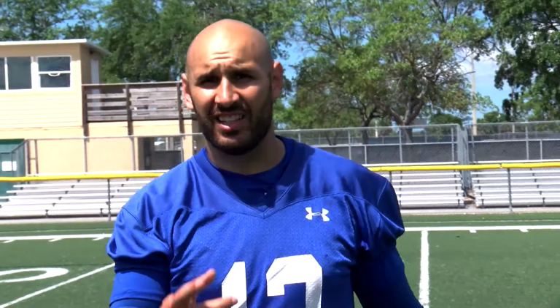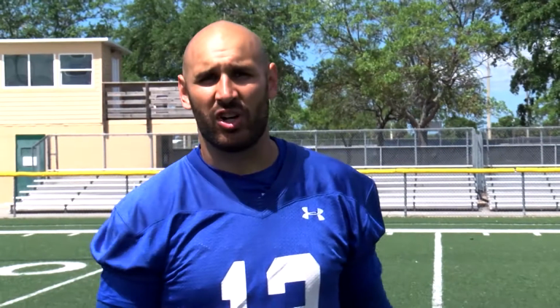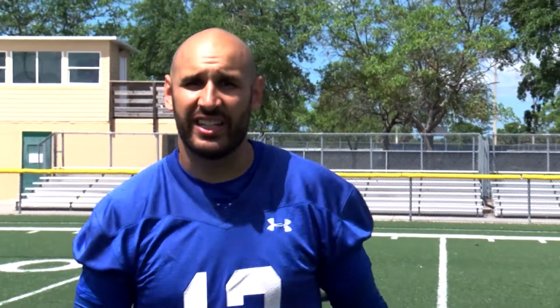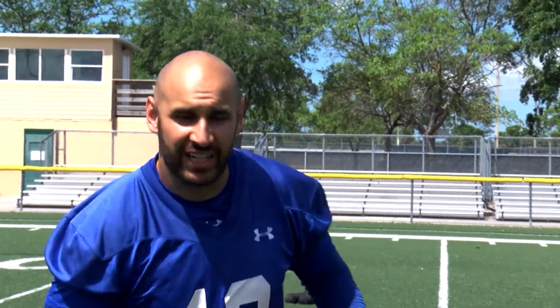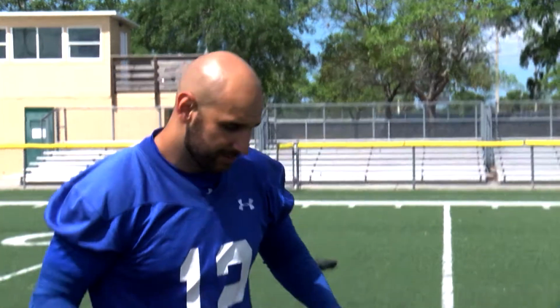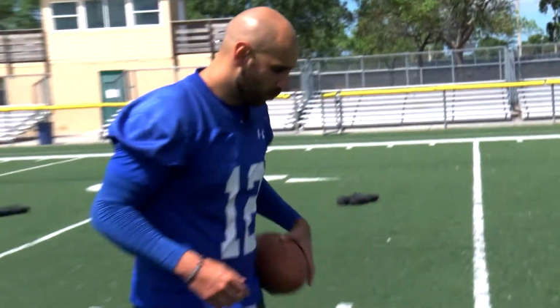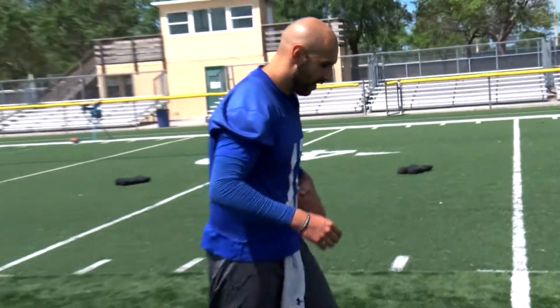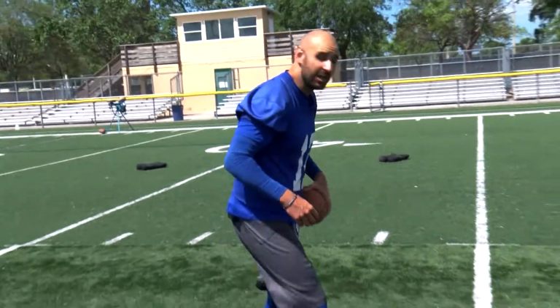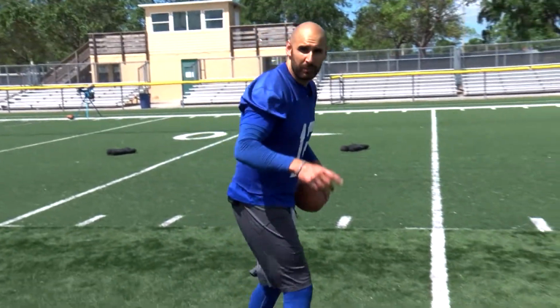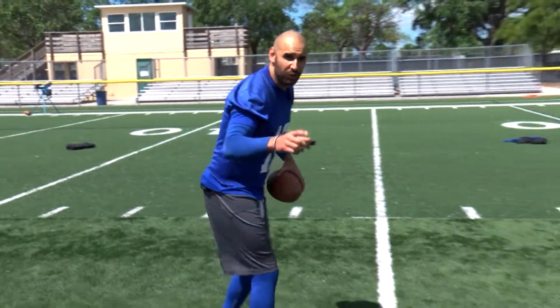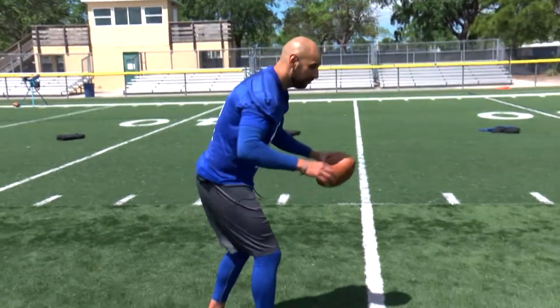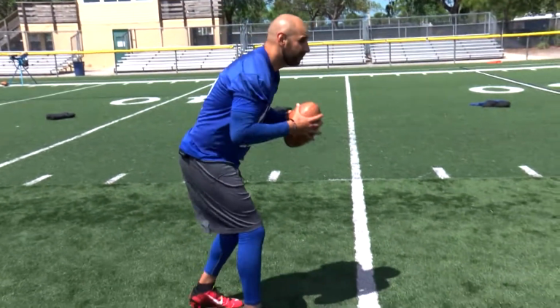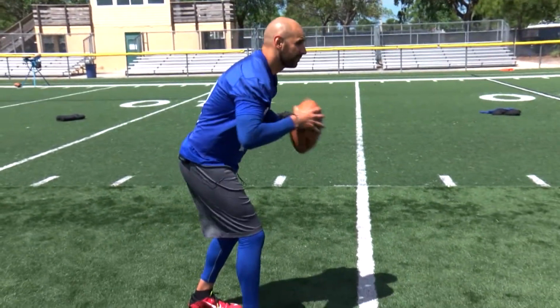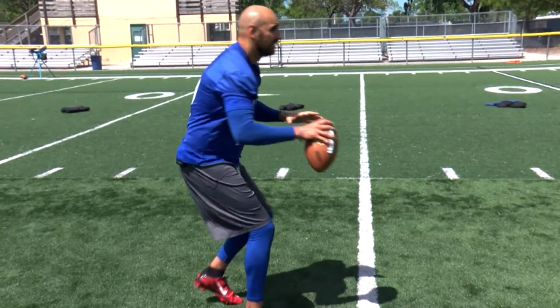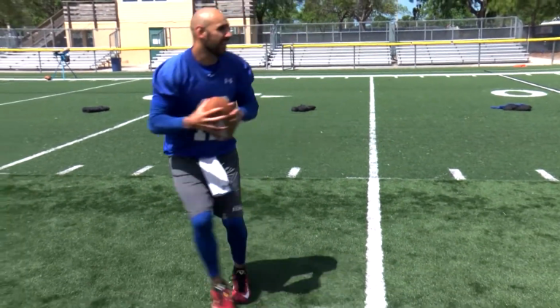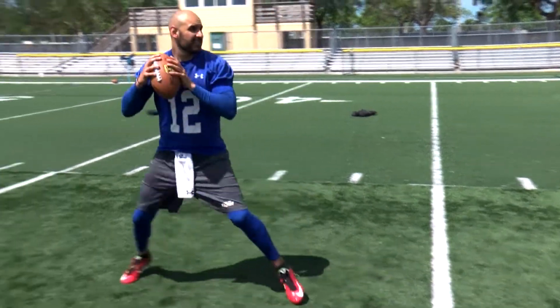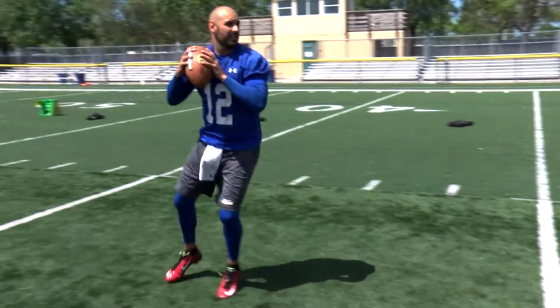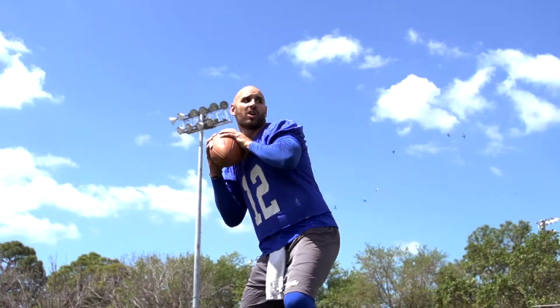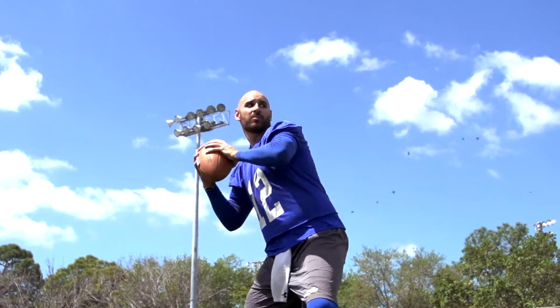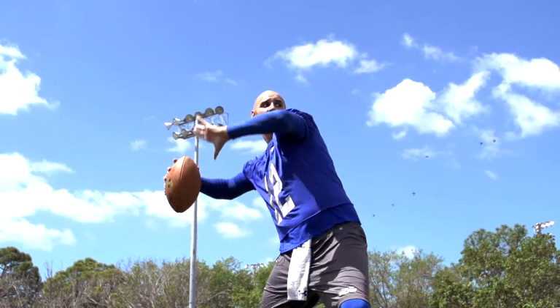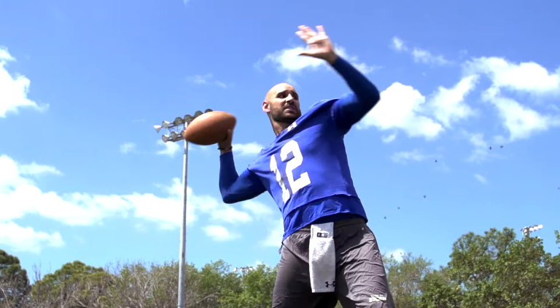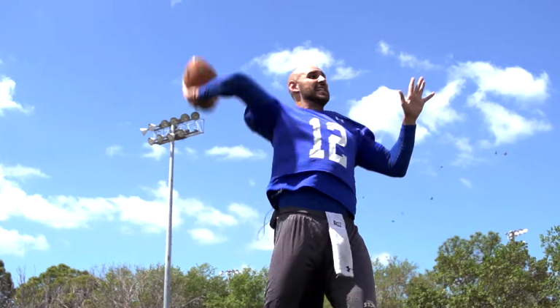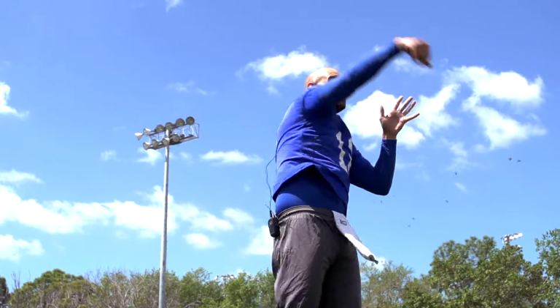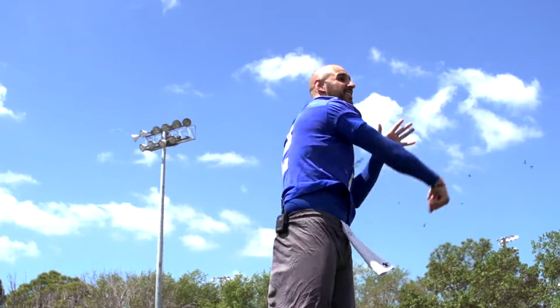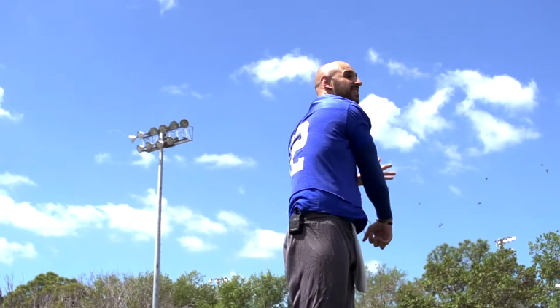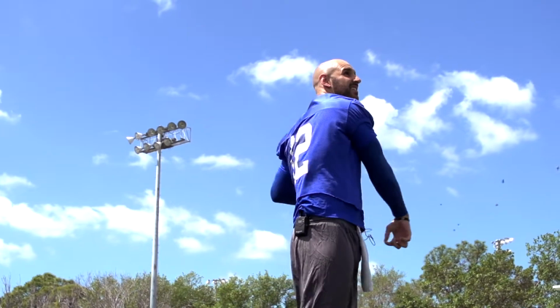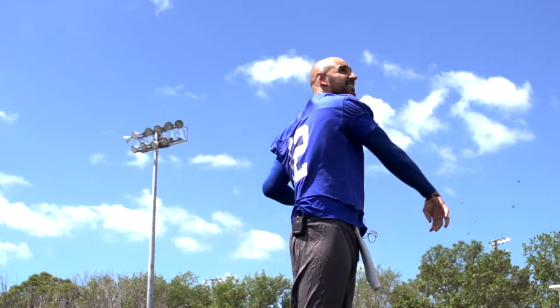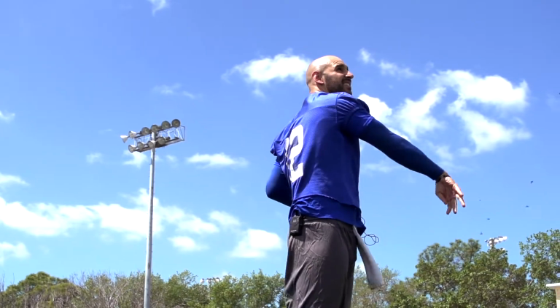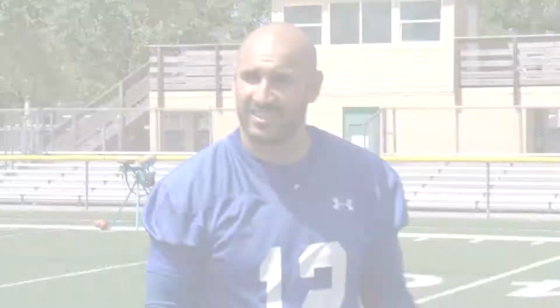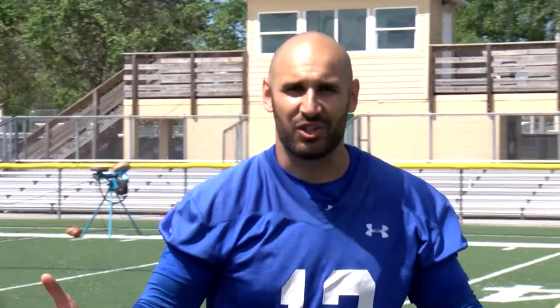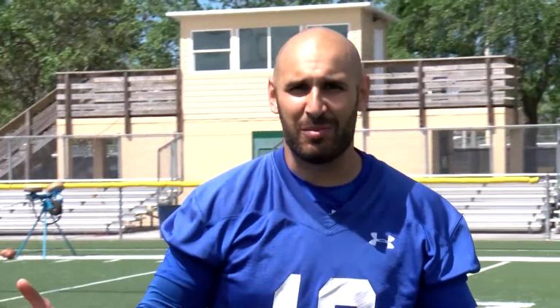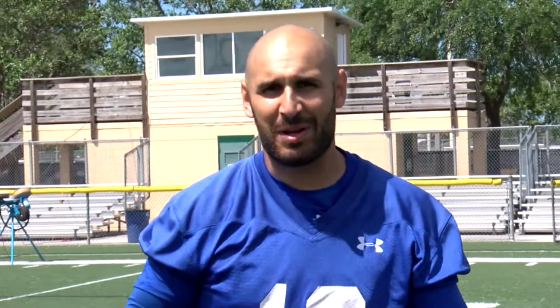Let's put all that into action. Remember: grip, legs, arms. That's how you throw a Hail Mary, baby.